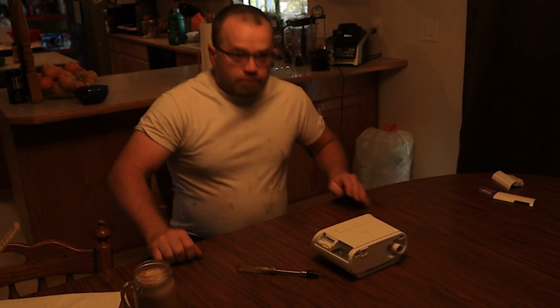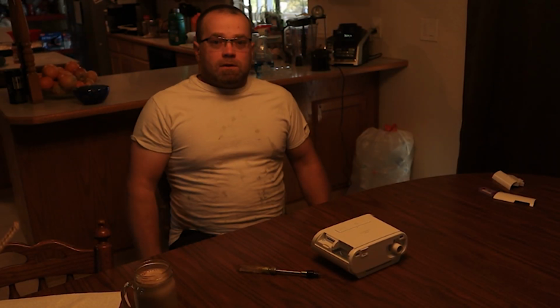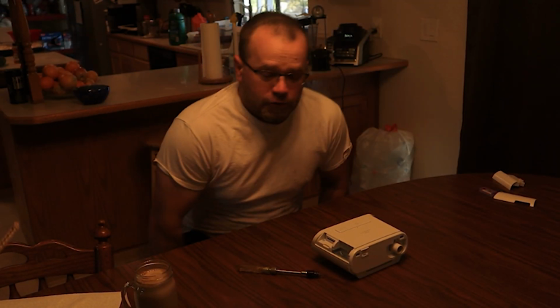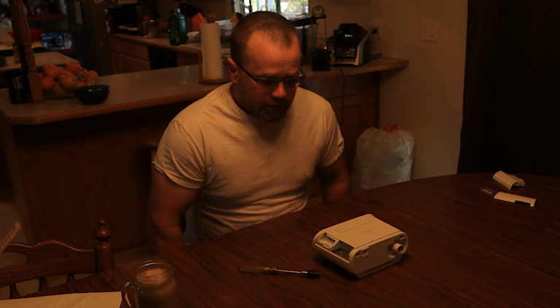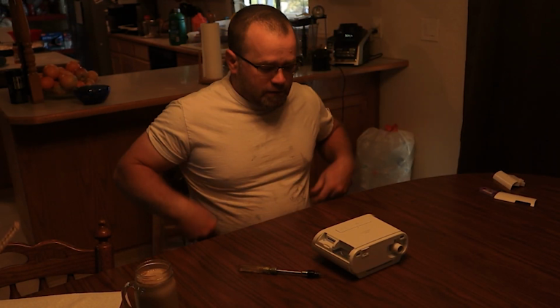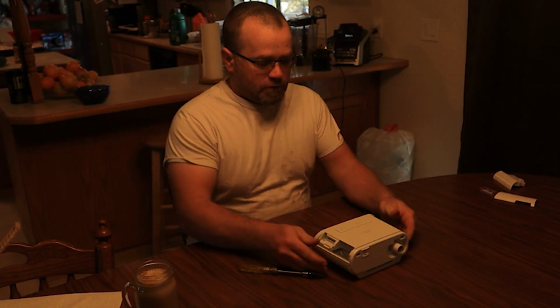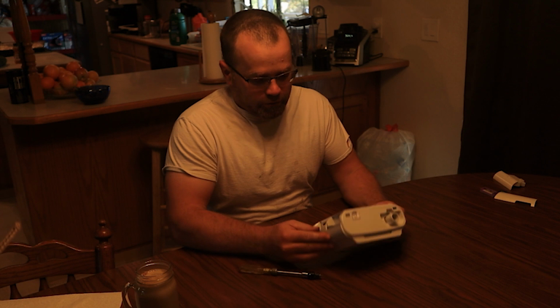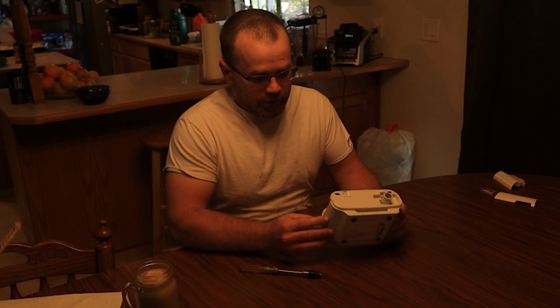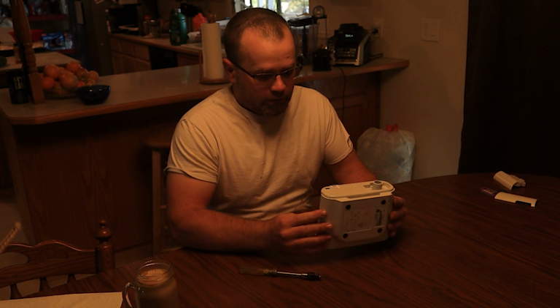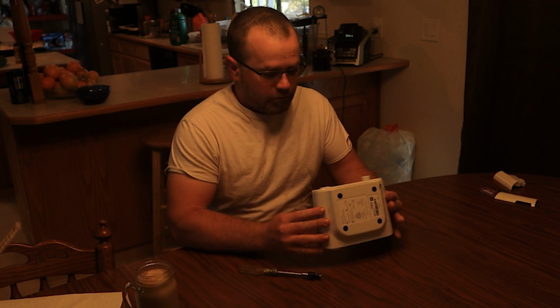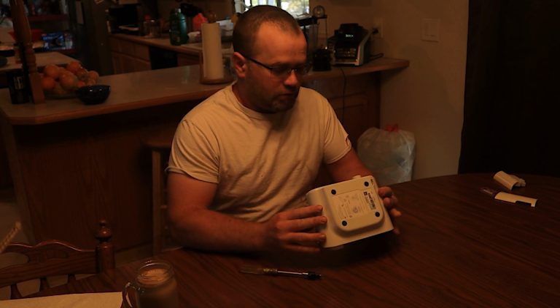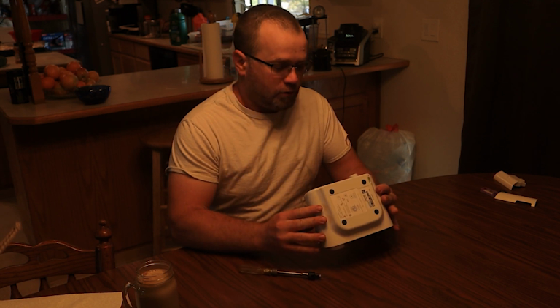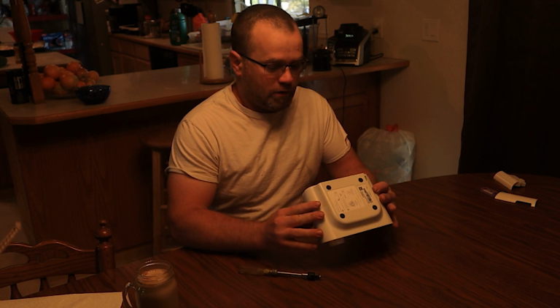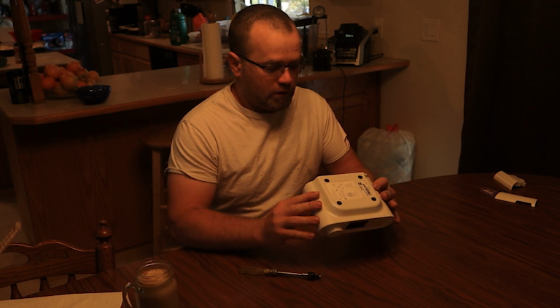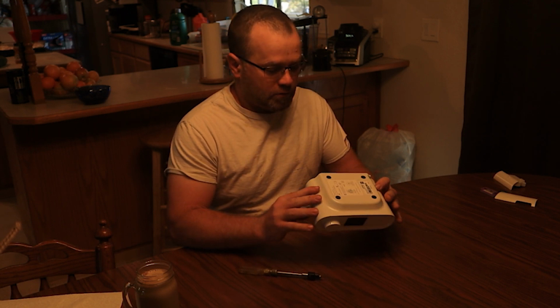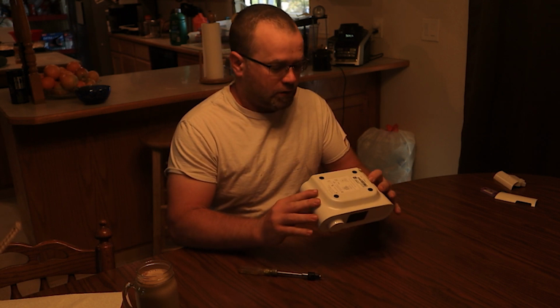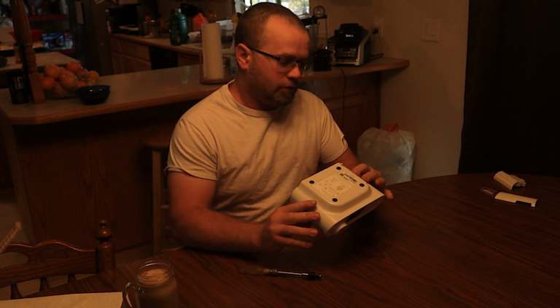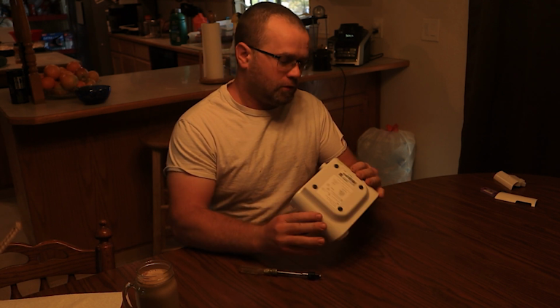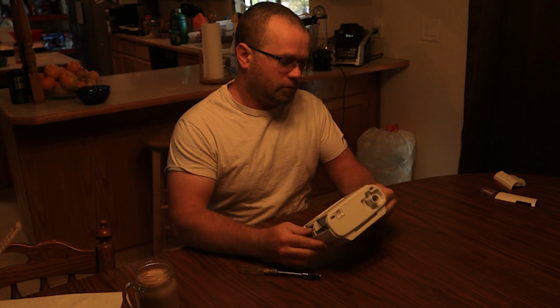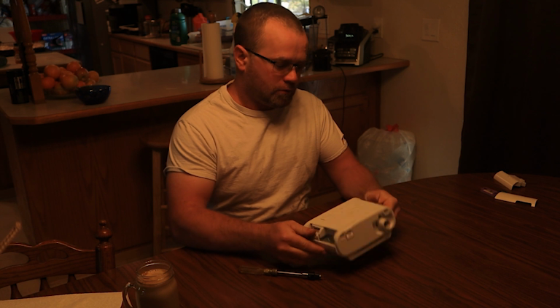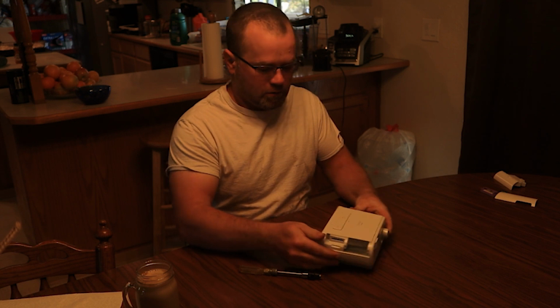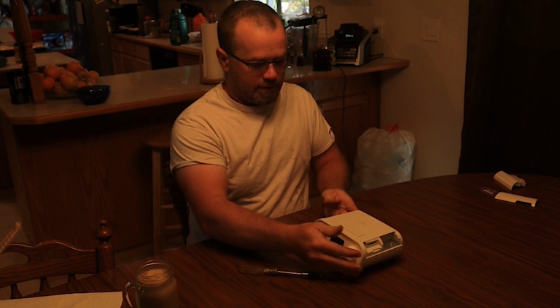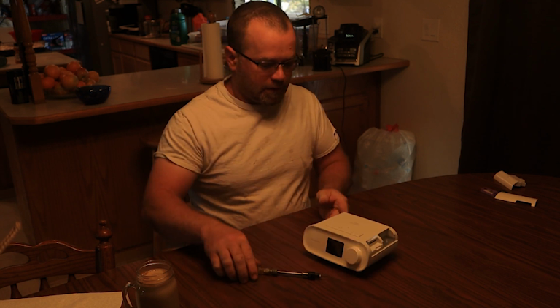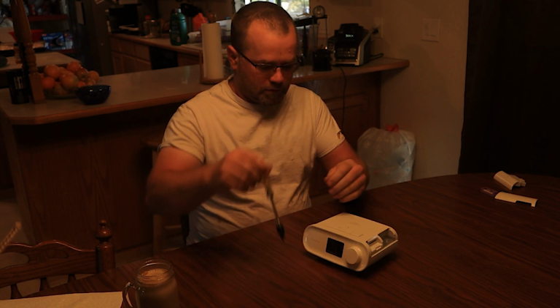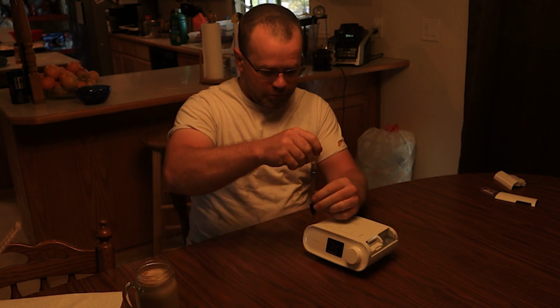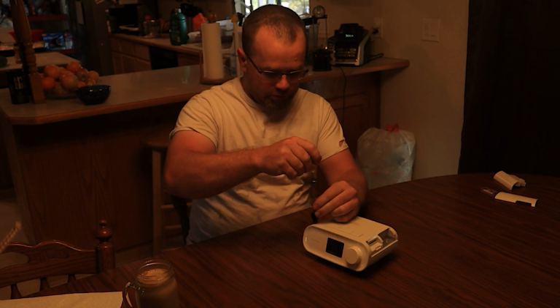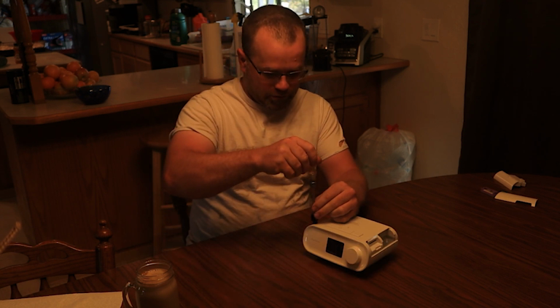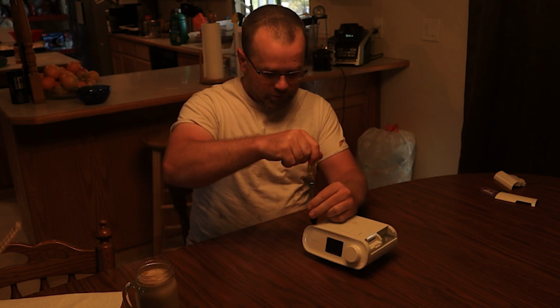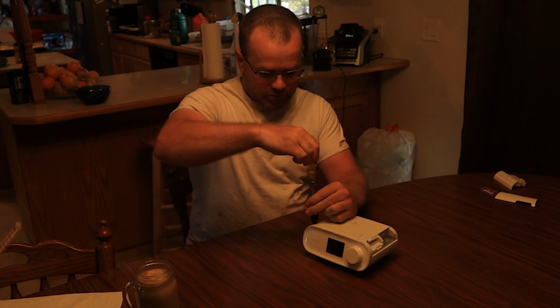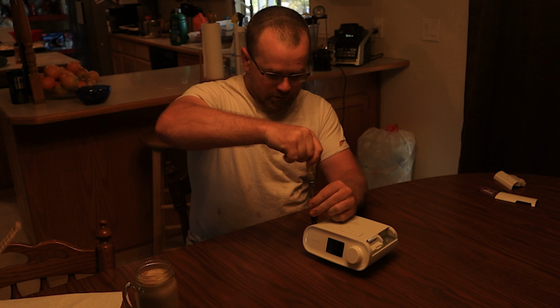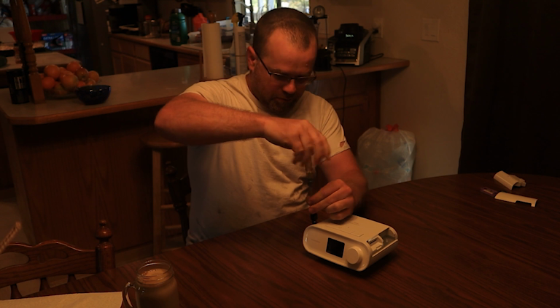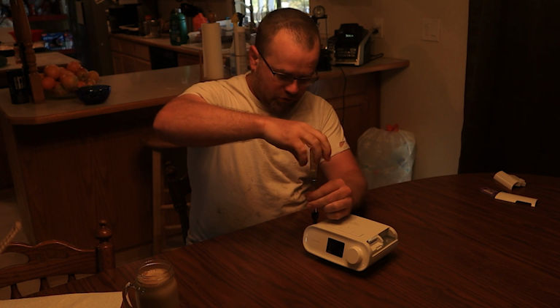This is Friday, July 2nd, 2021, and I'm going to remove the possibly toxic foam from this Philips Respironics CPAP machine.